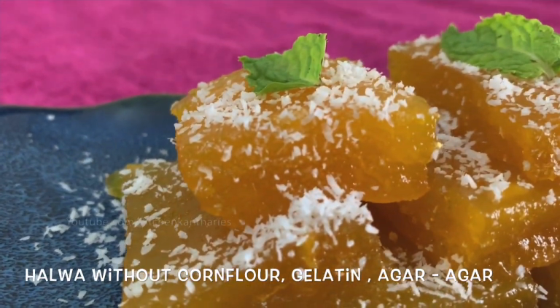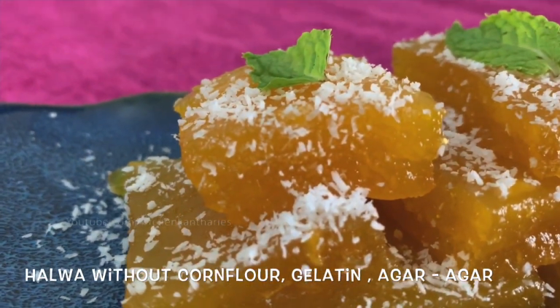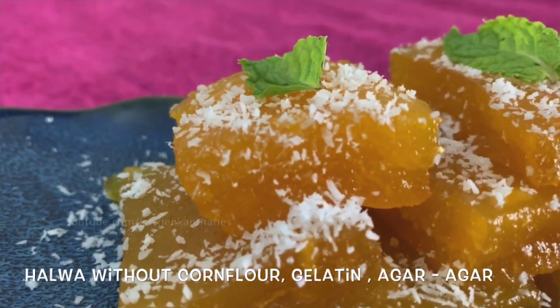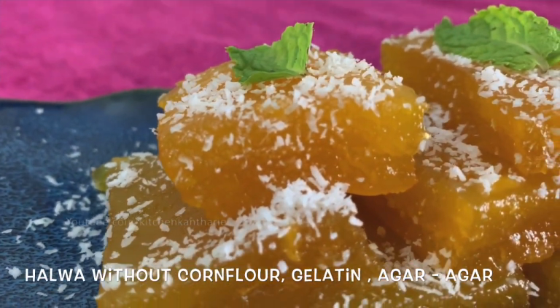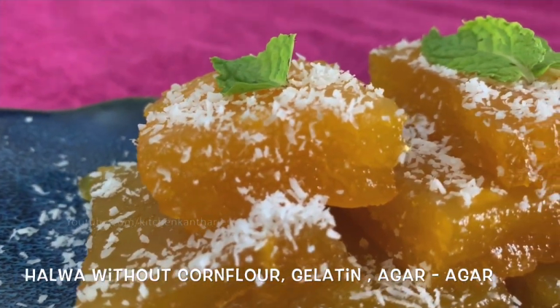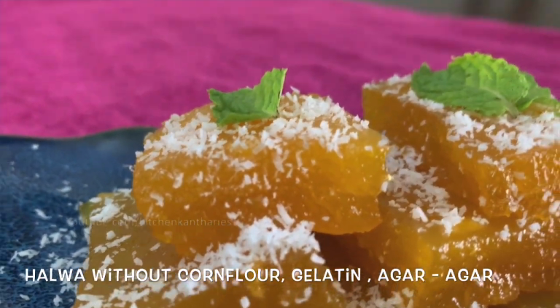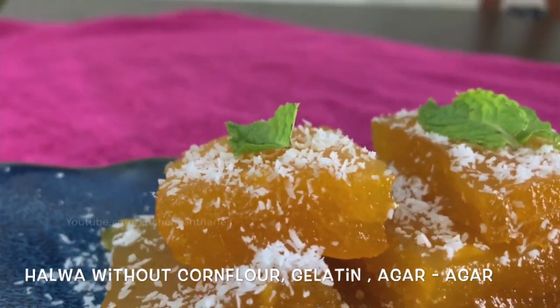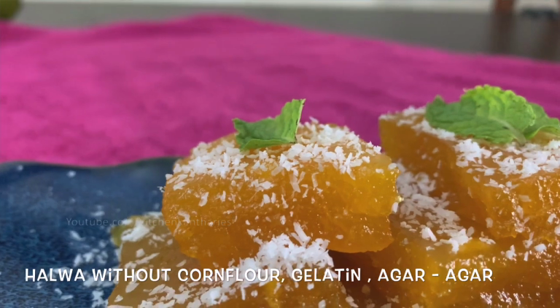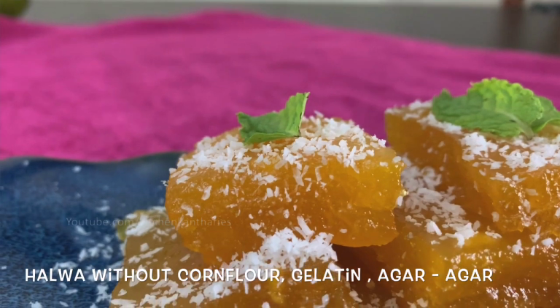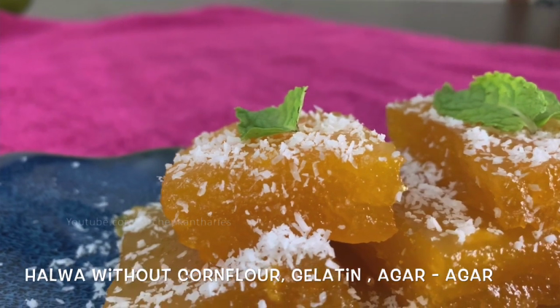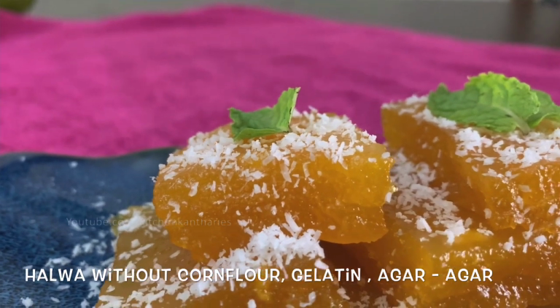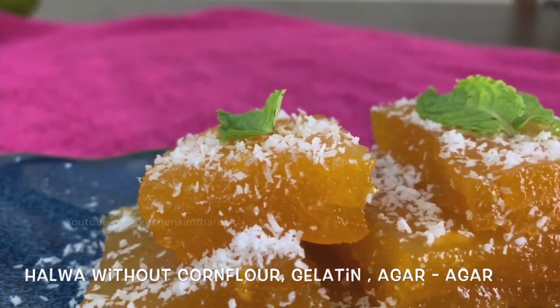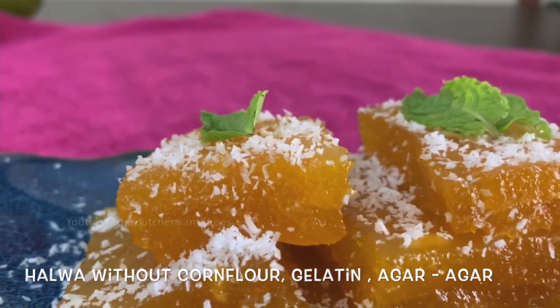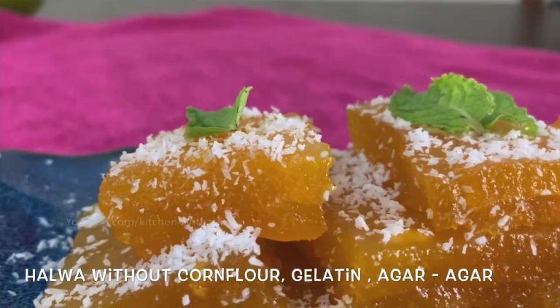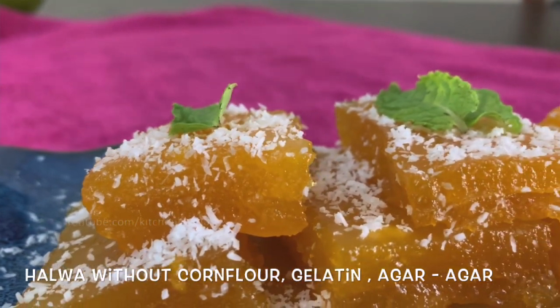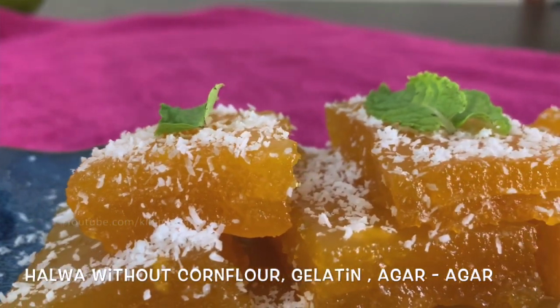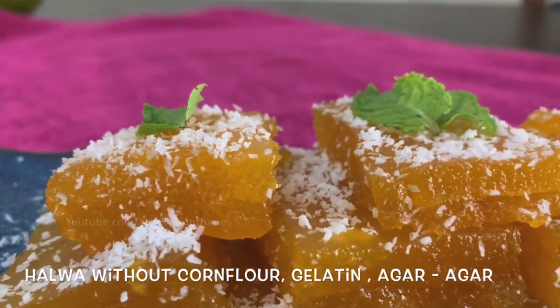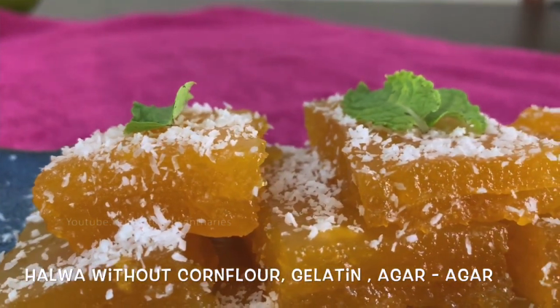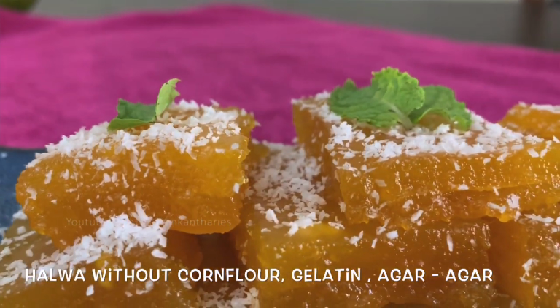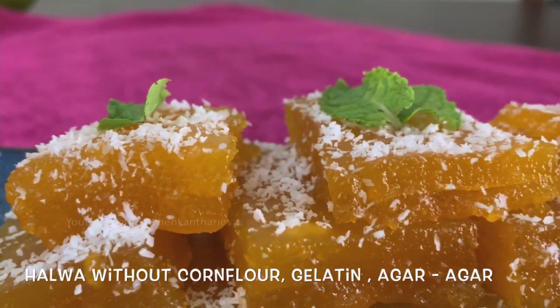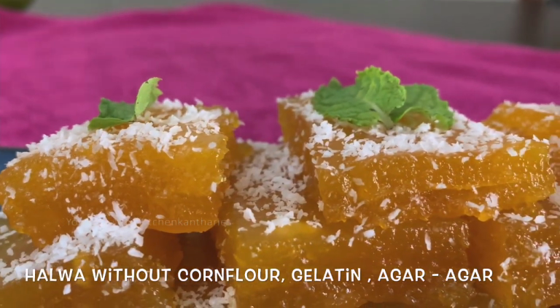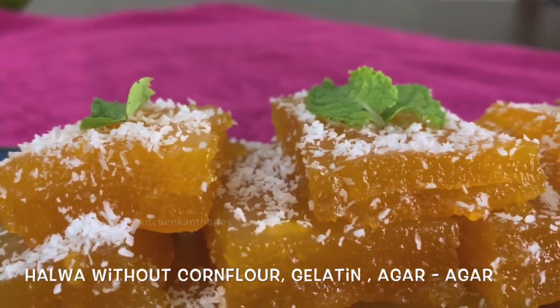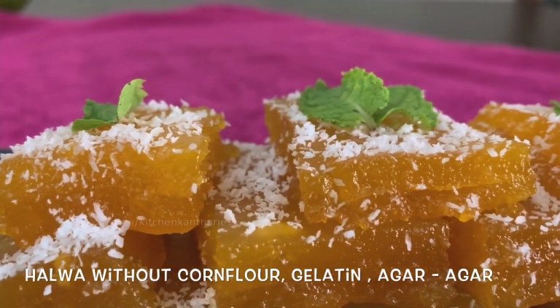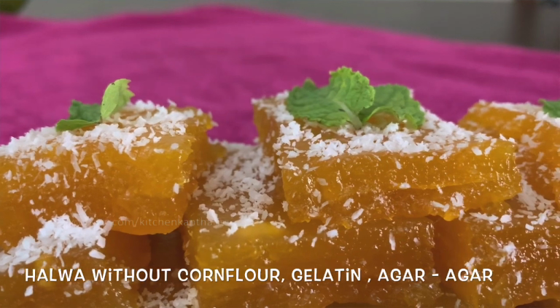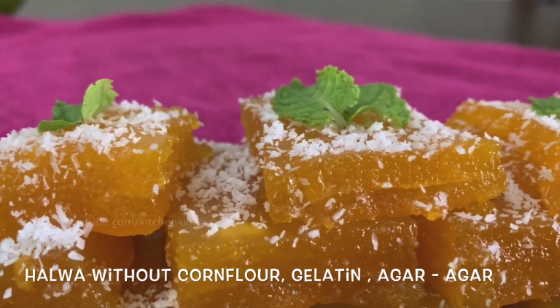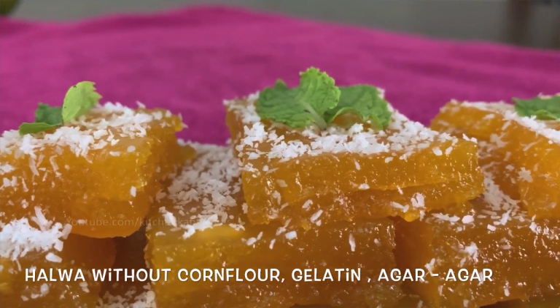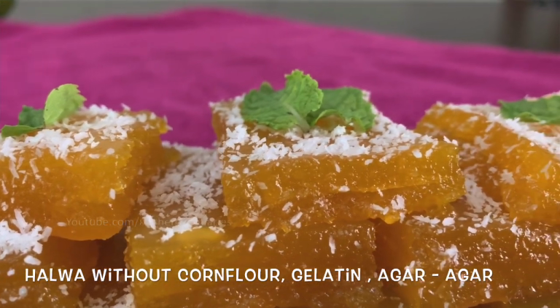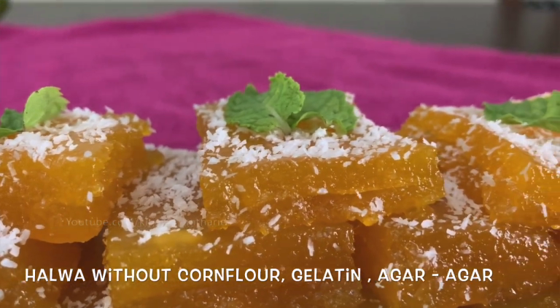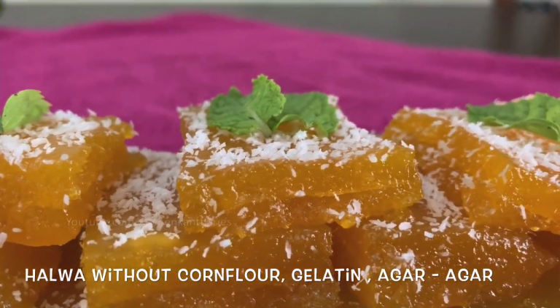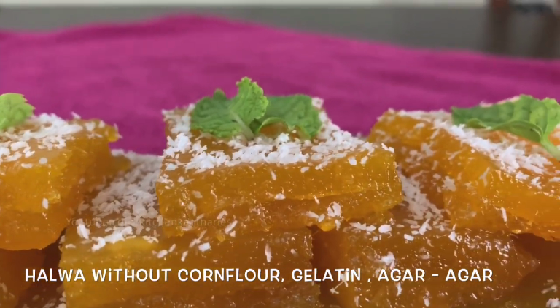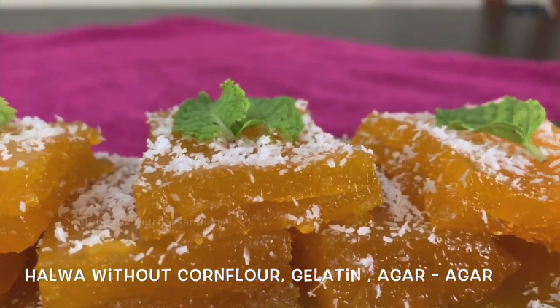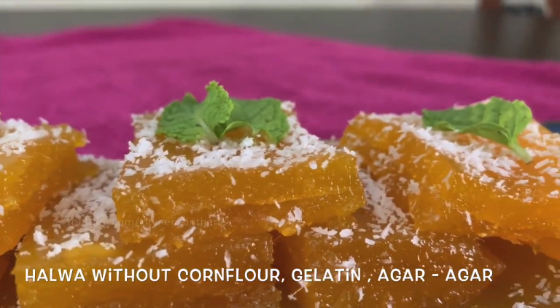We have two ingredients here — mango pulp and sugar. We are also going to use corn flour and gelatin.